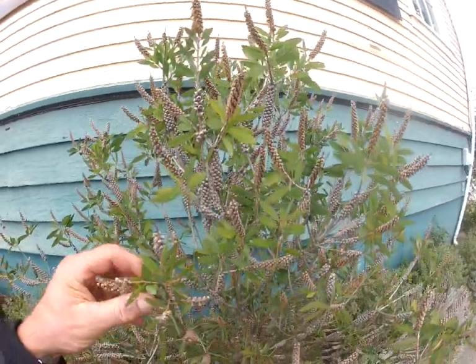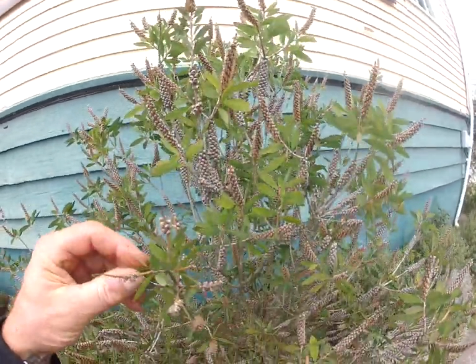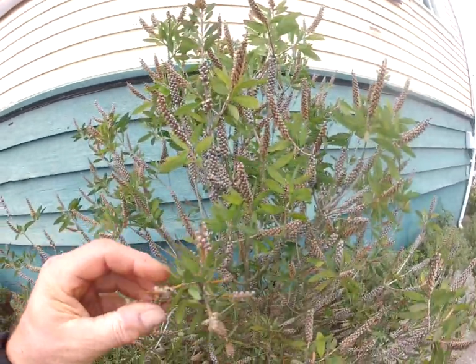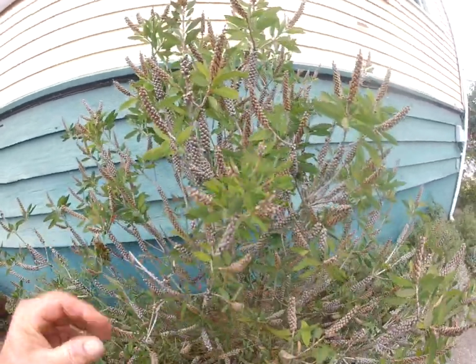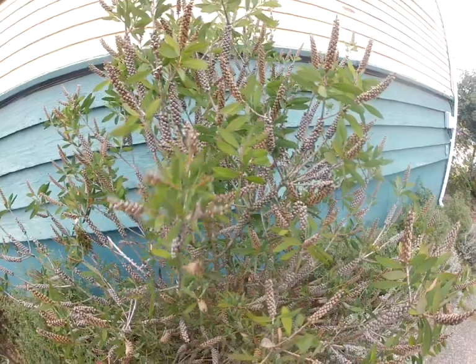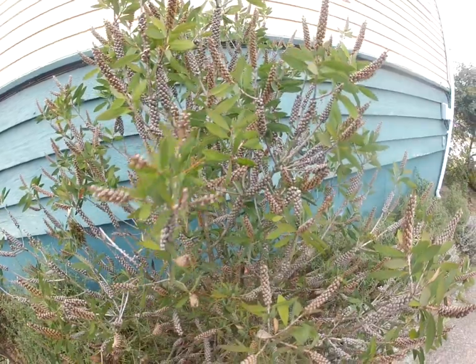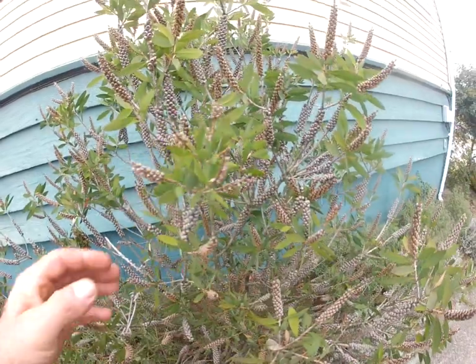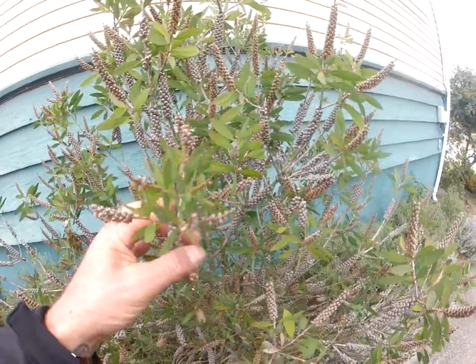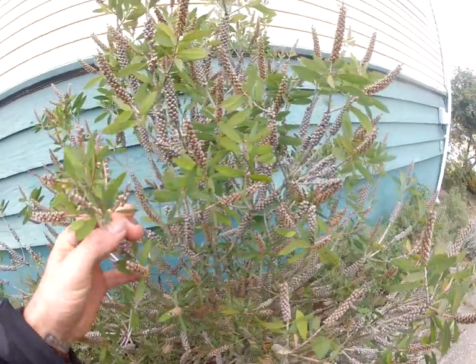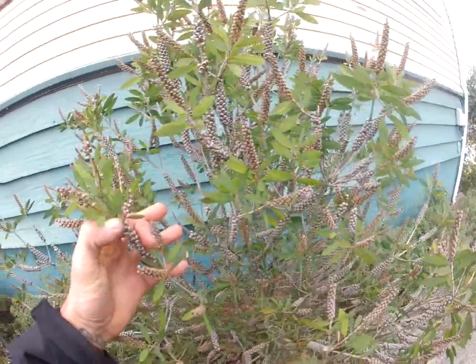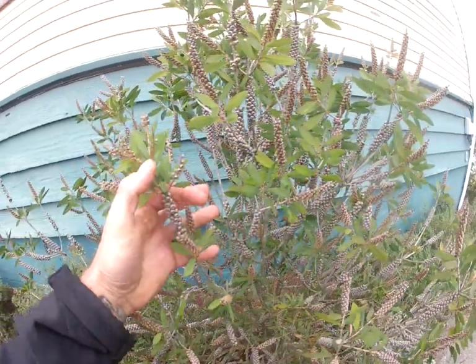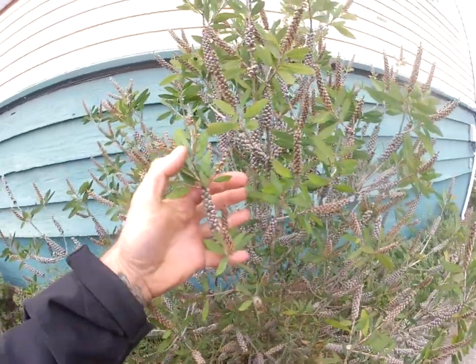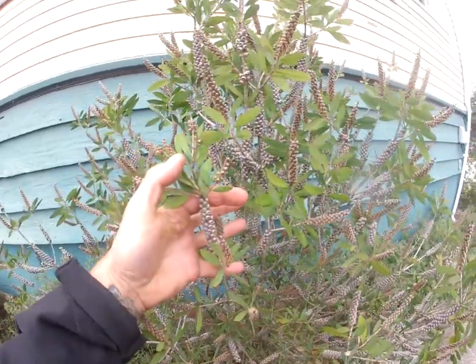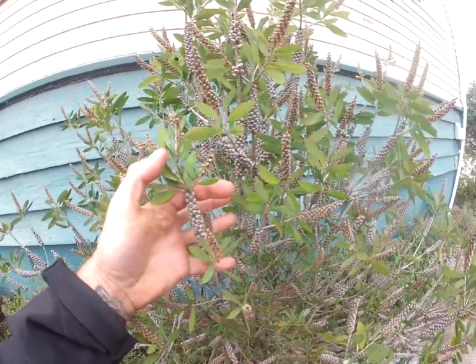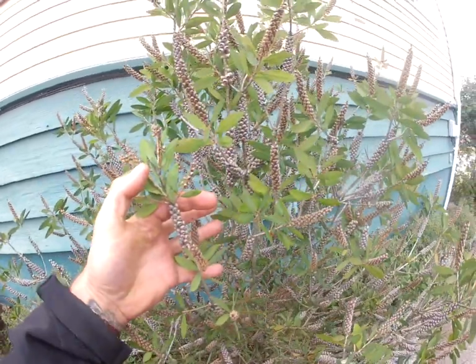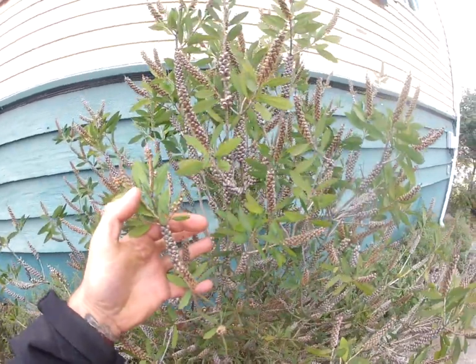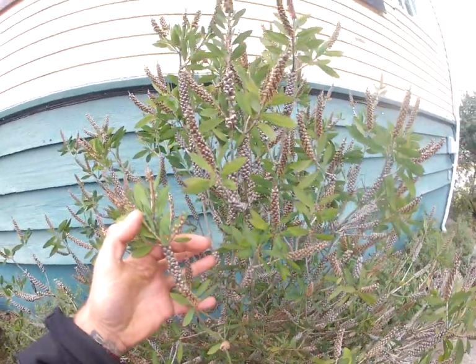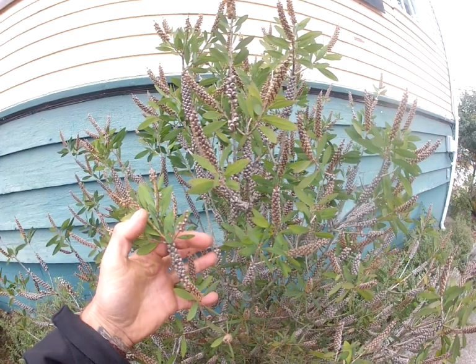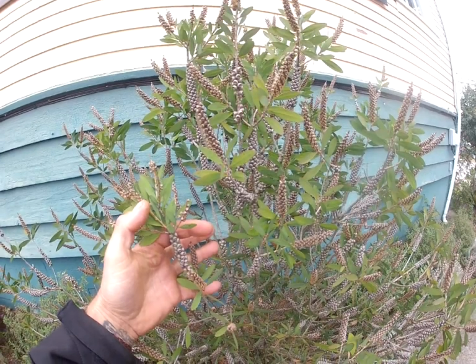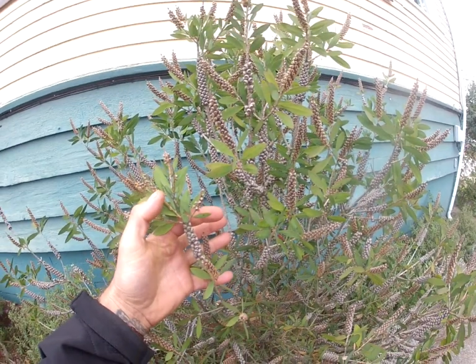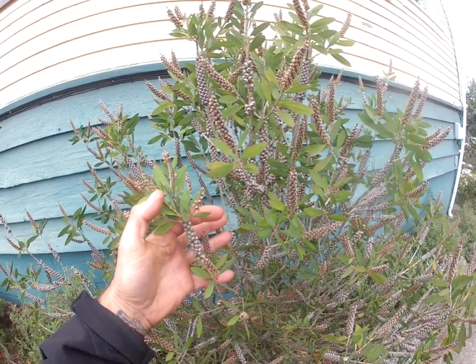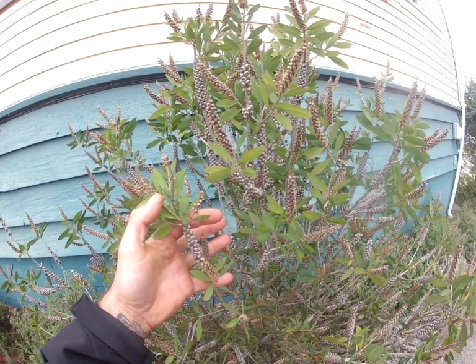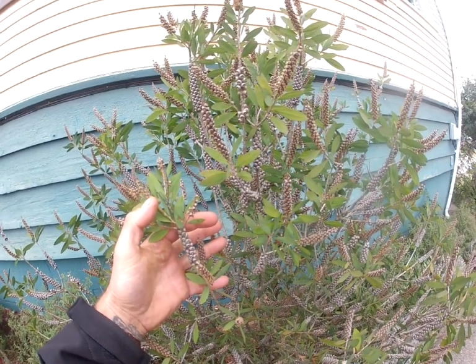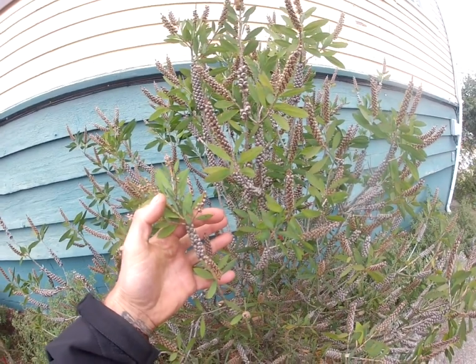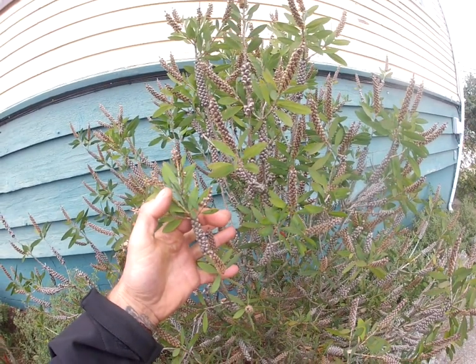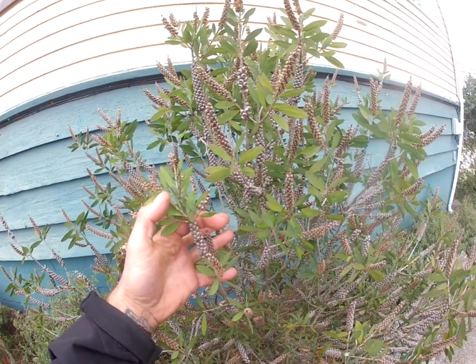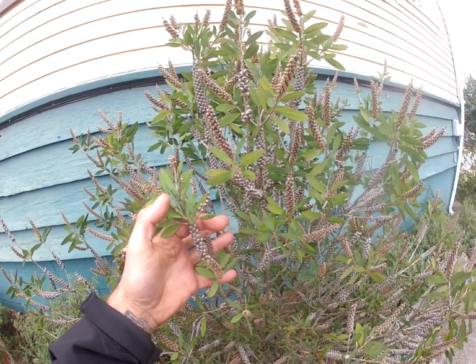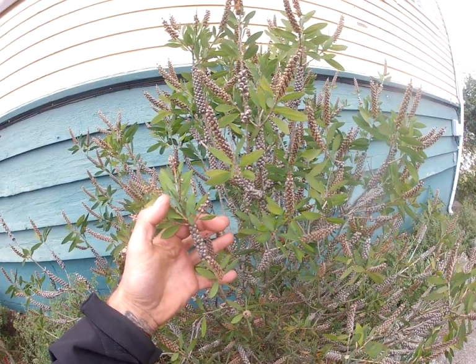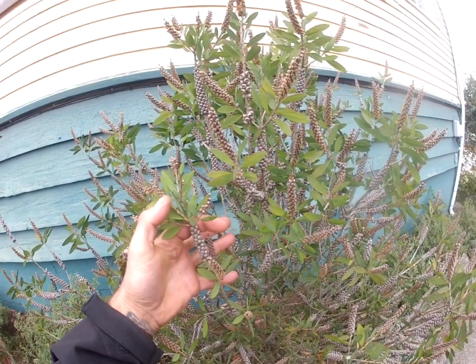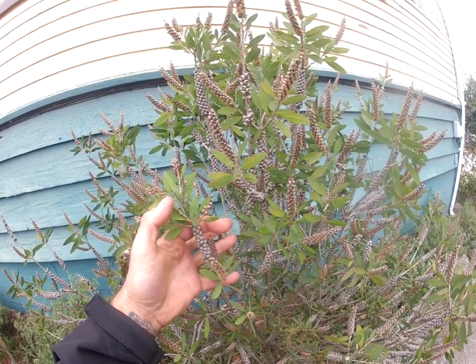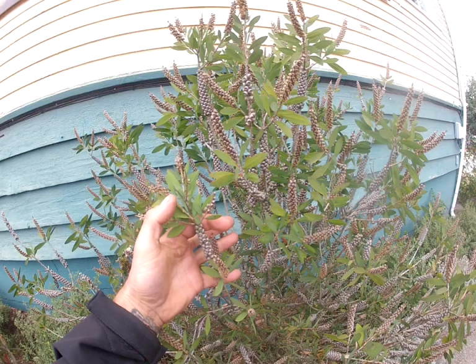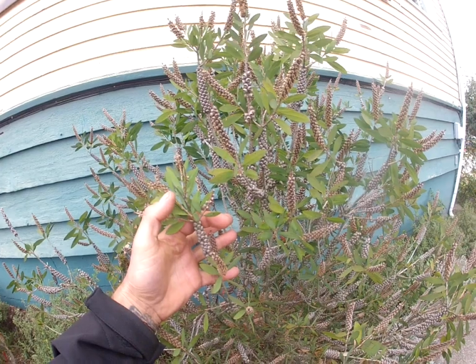There are many different species of bottle brush. These are growing on the Gulf Islands in the North Pacific. These ones produce kind of a yellowy-white flower that looks like a bottle brush.